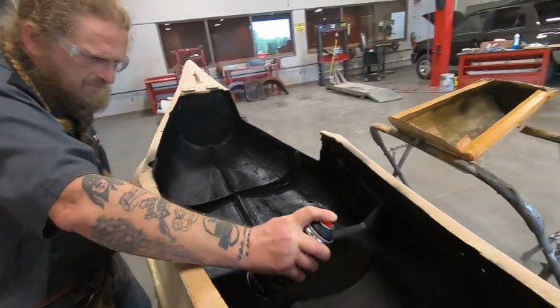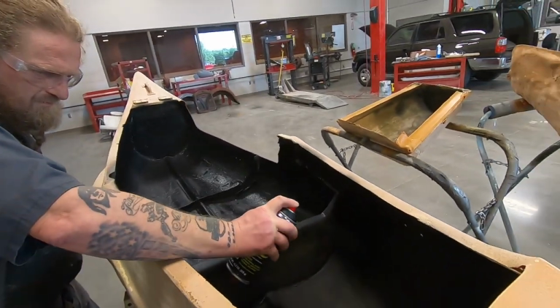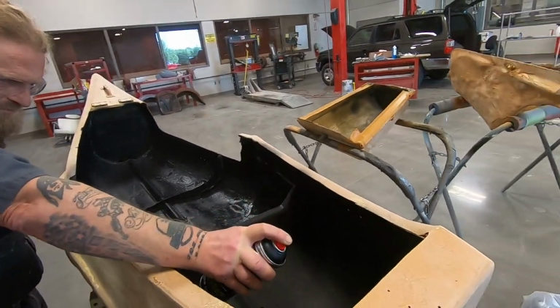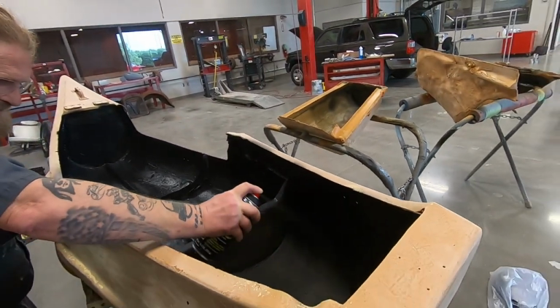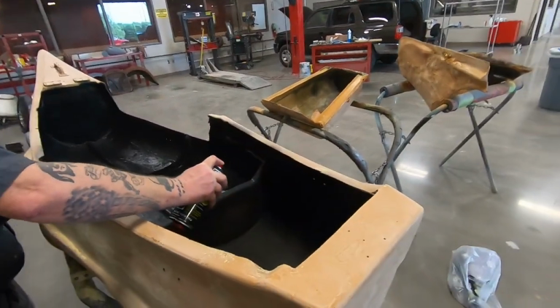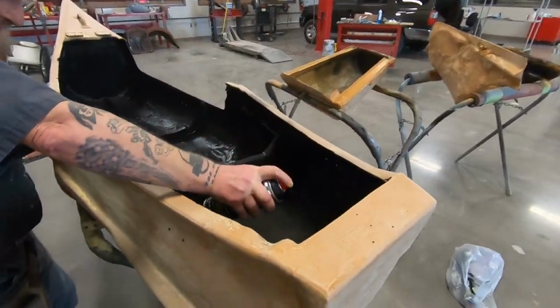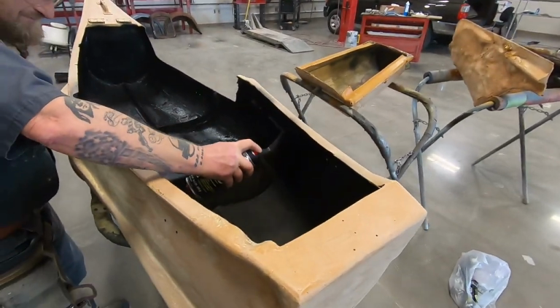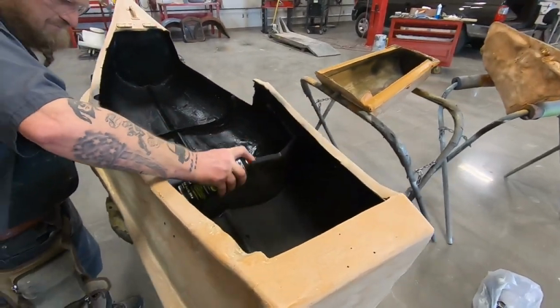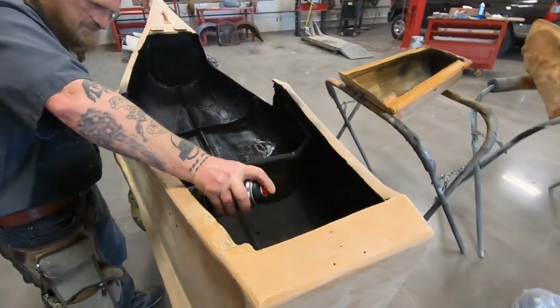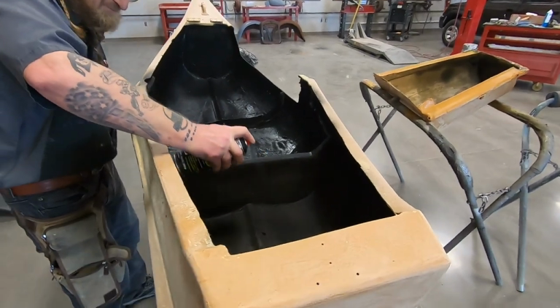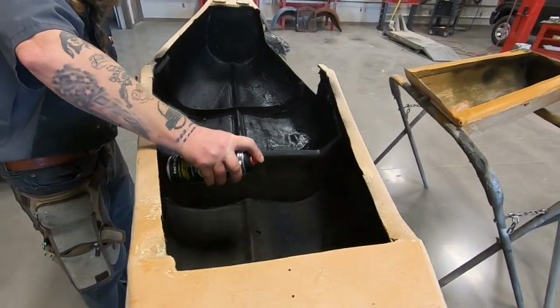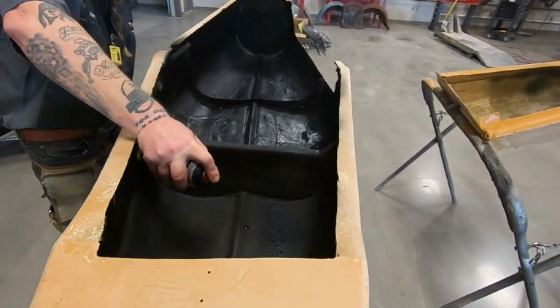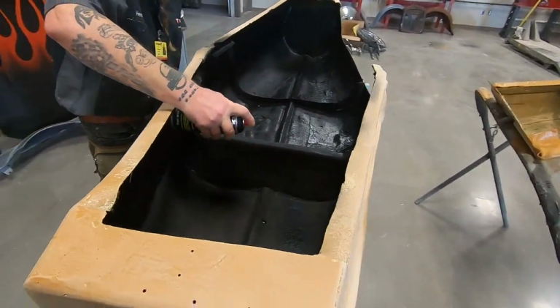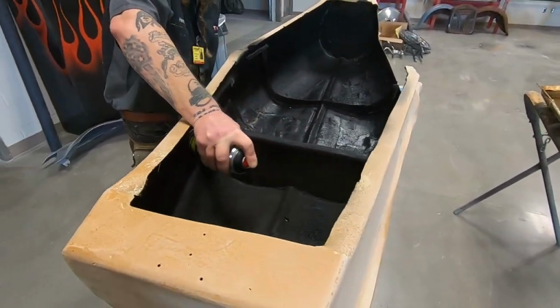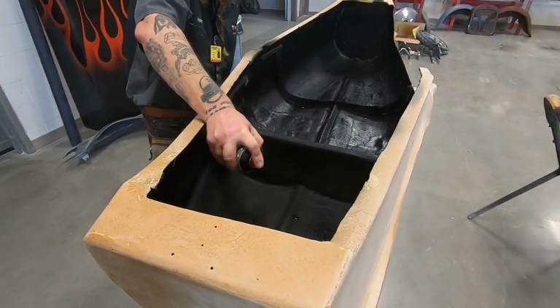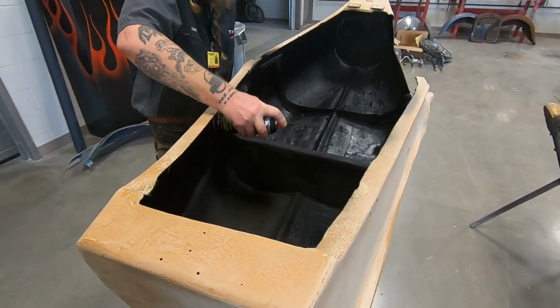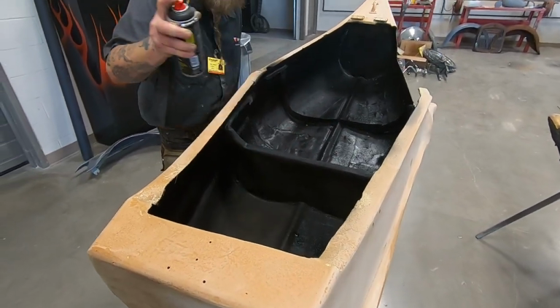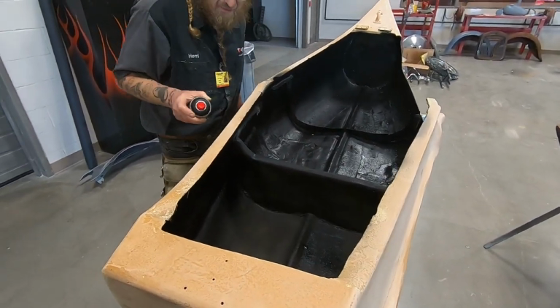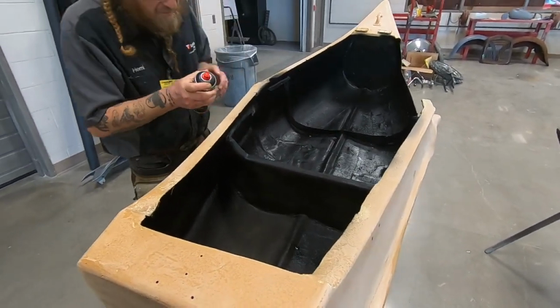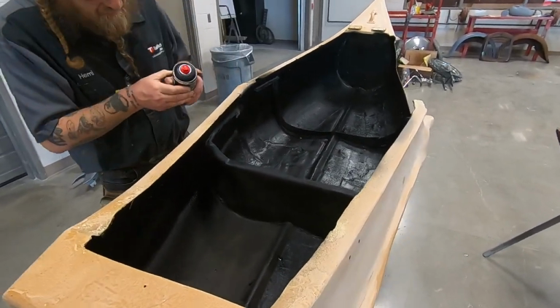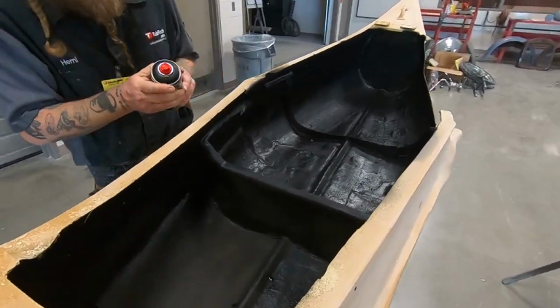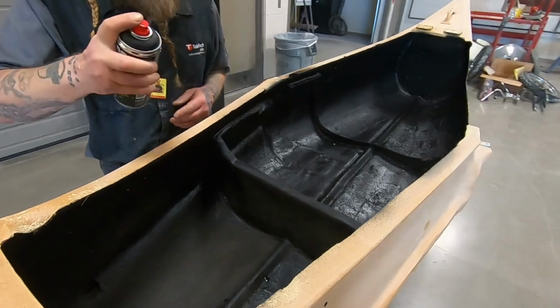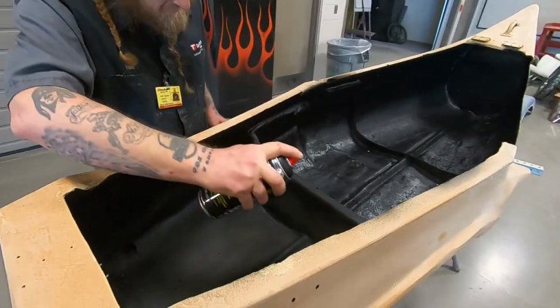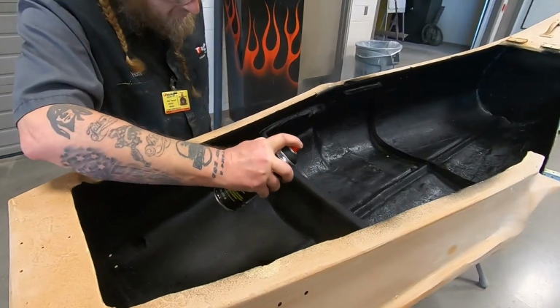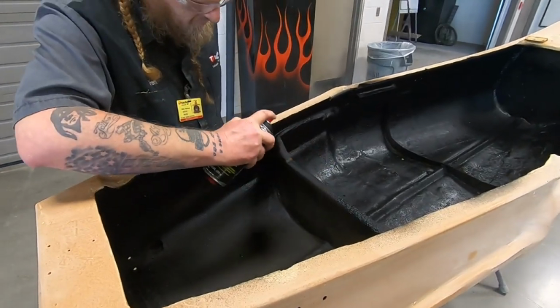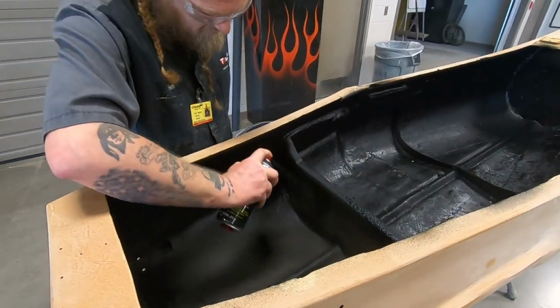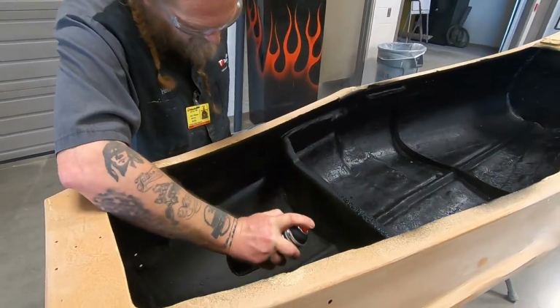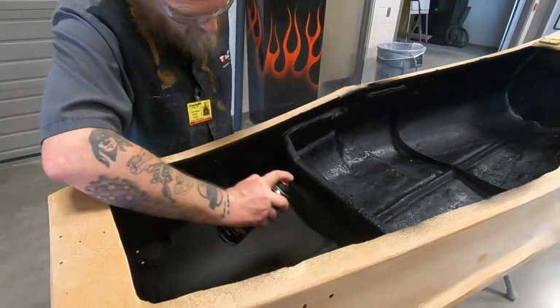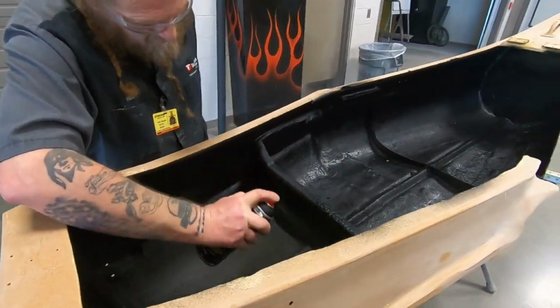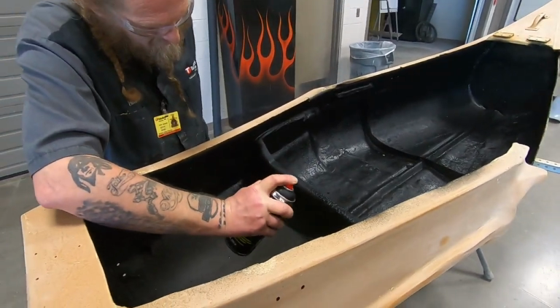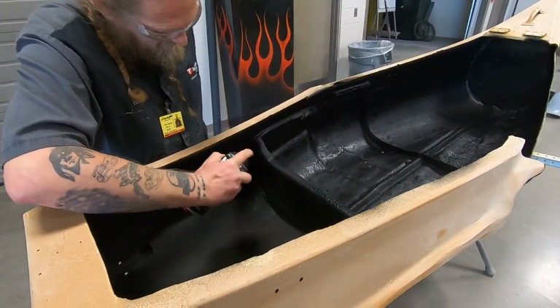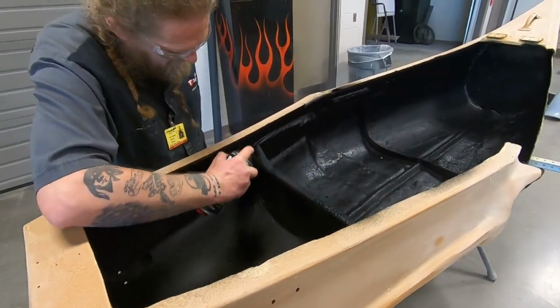Spraying the bed liner on the inside of the canoe. Got the Raptor 2K liner going, so it'll camouflage a little bit of stuff and make it where you're not sticking fiberglass in yourself working on this.